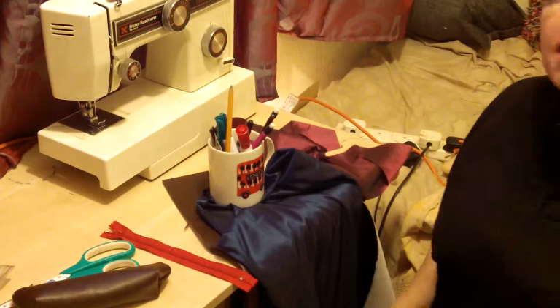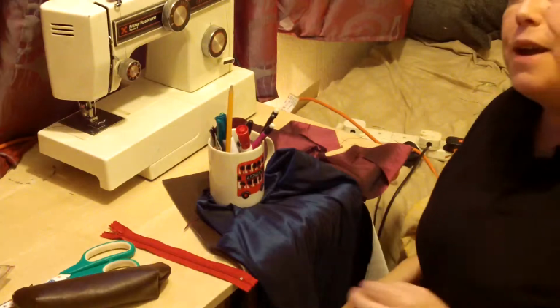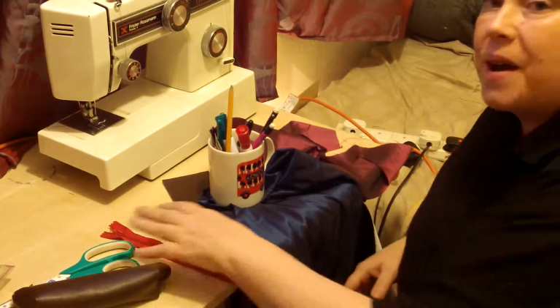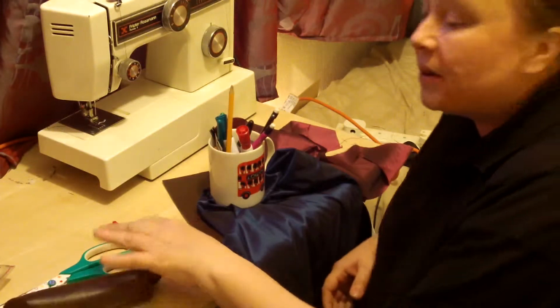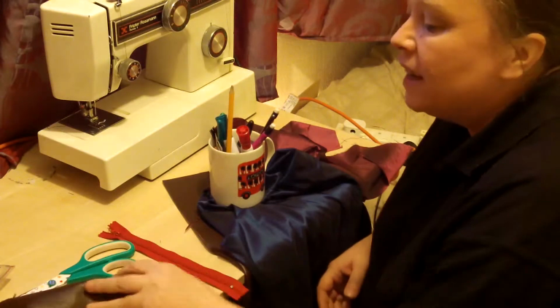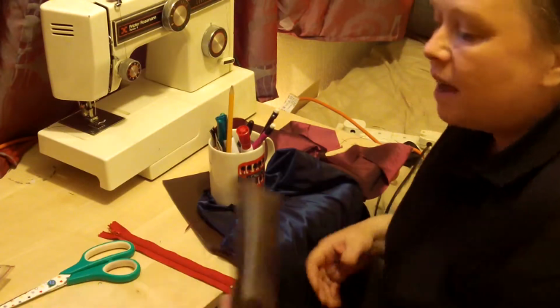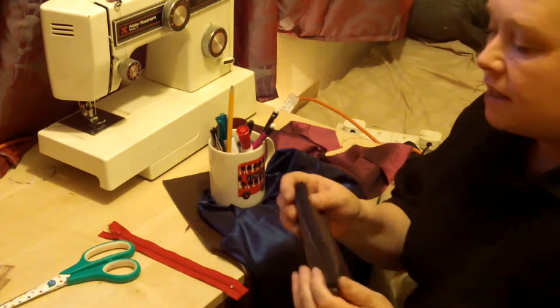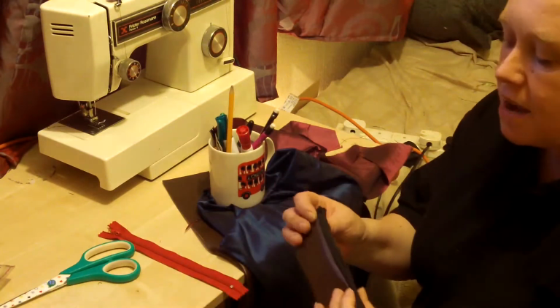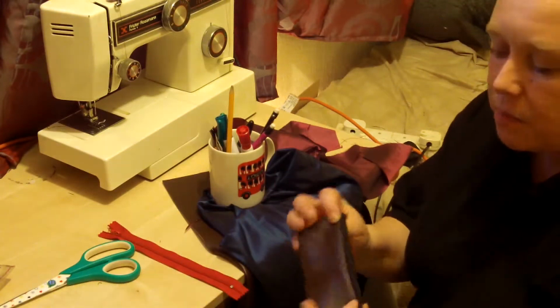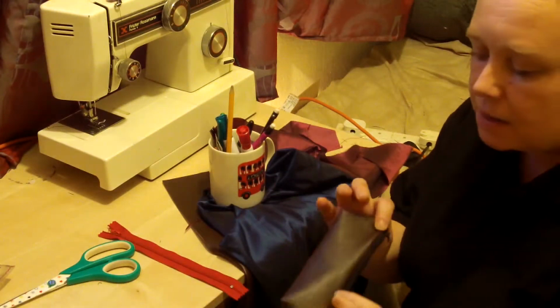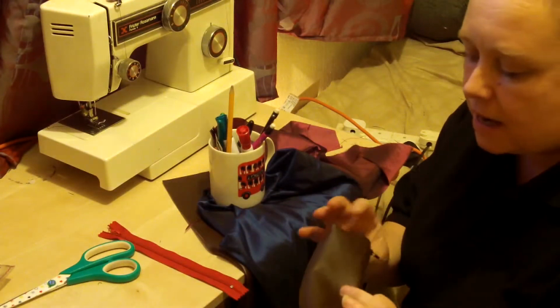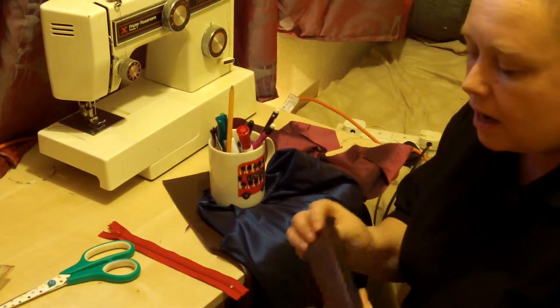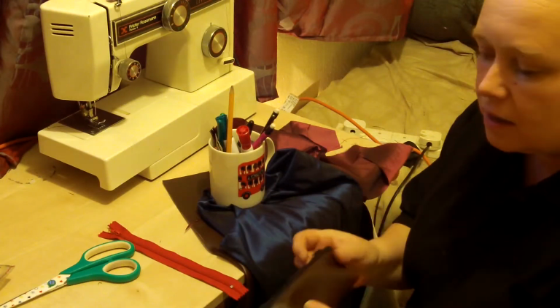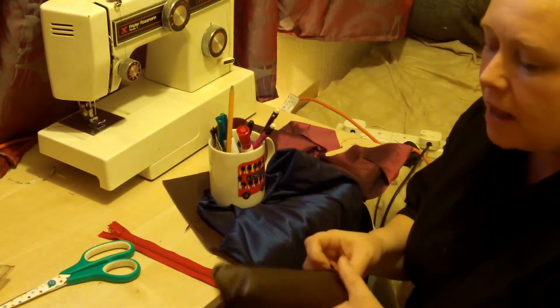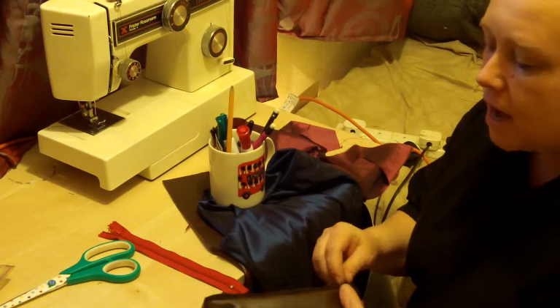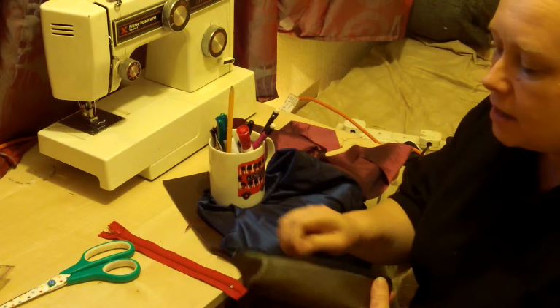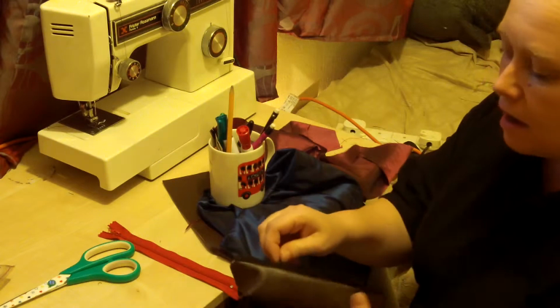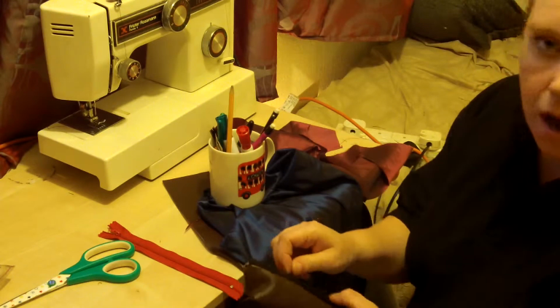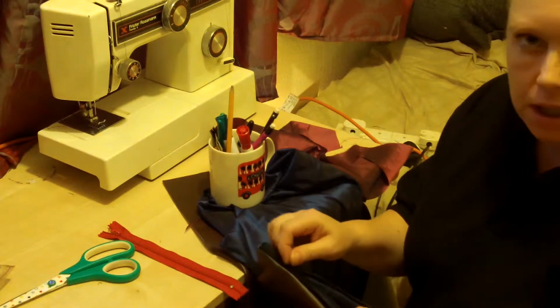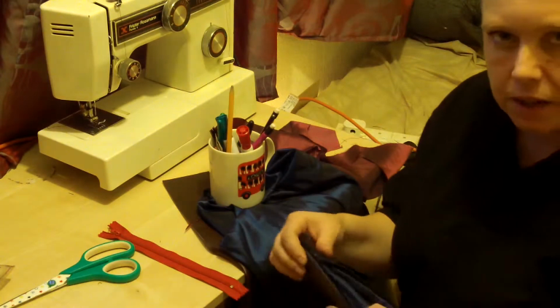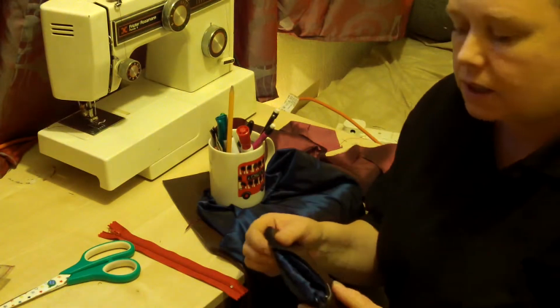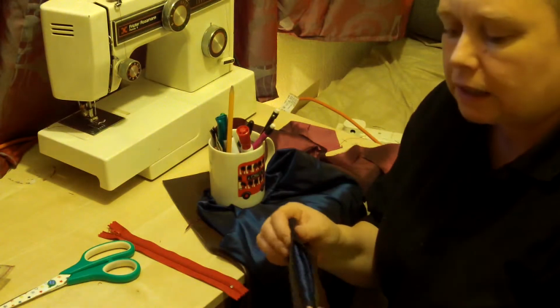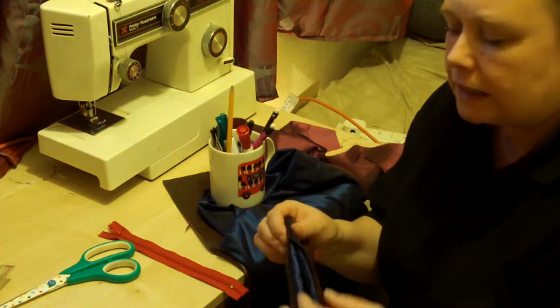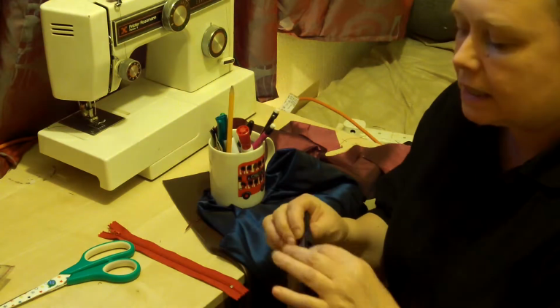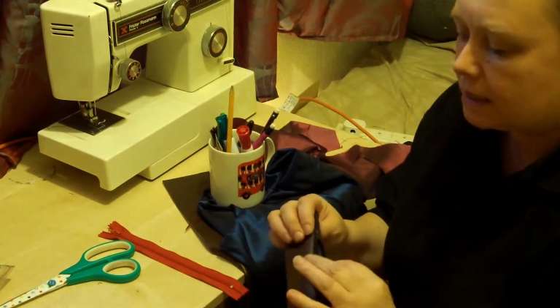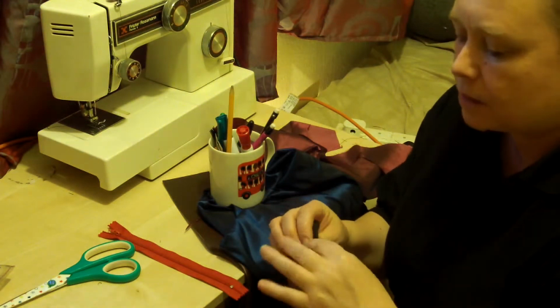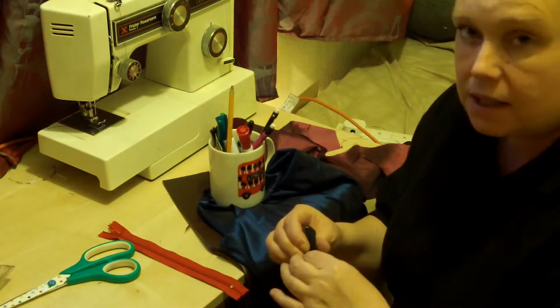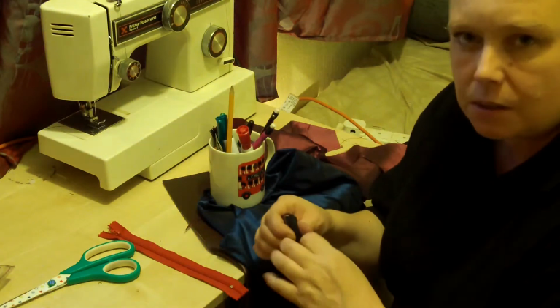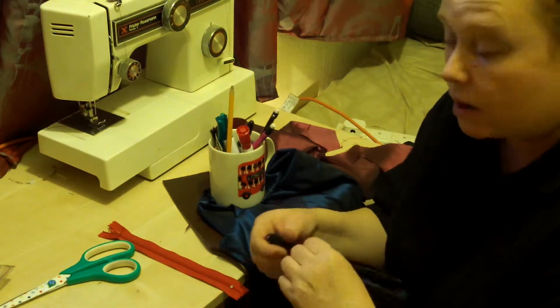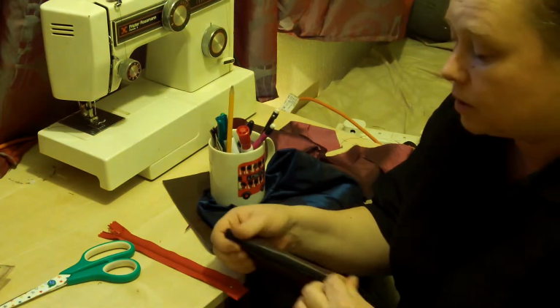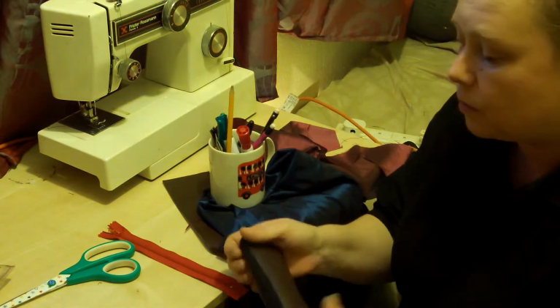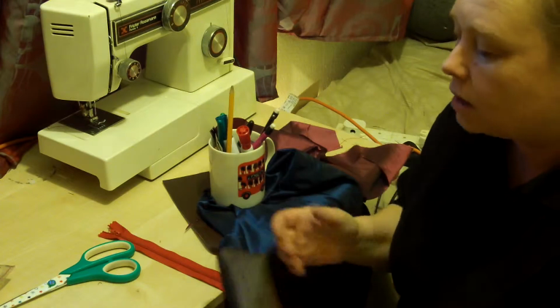Hello and welcome. Today we're going to be making a little pencil case — I like to think of it as a little executive pencil case. This is one that I would use for work.